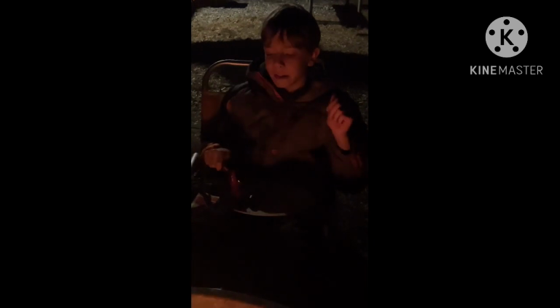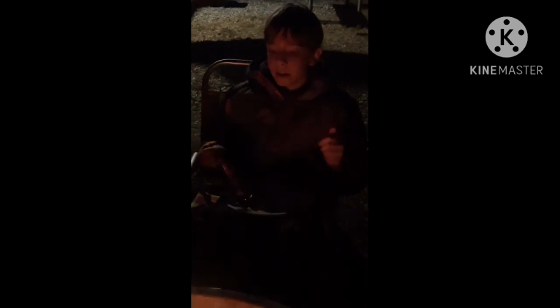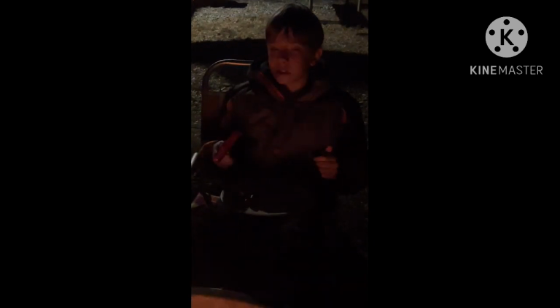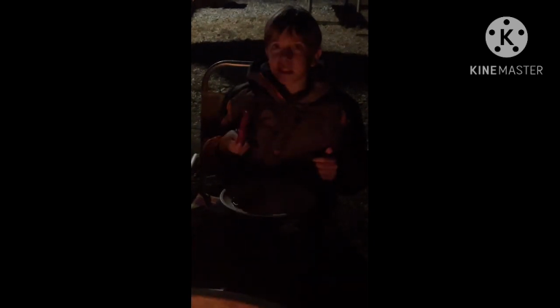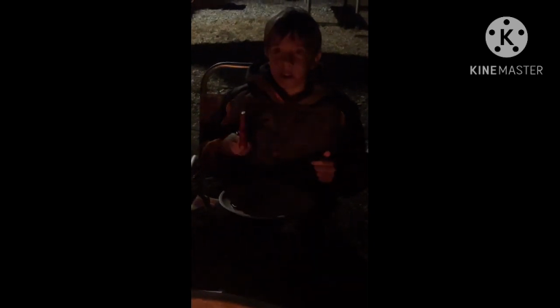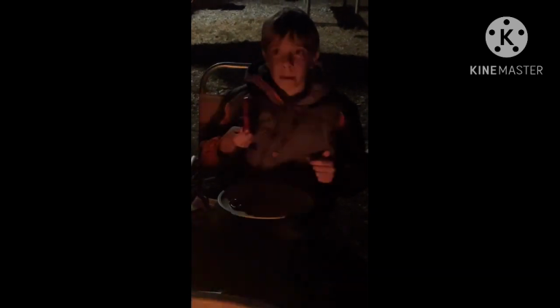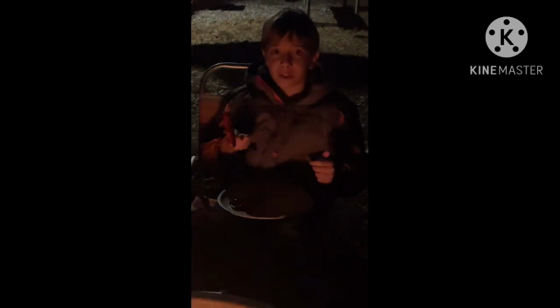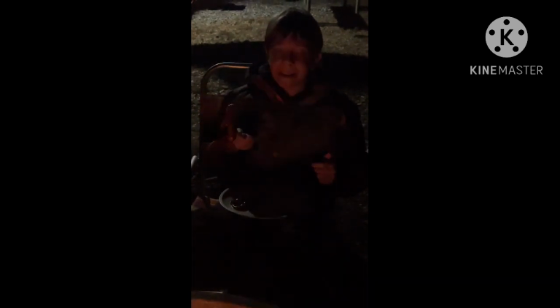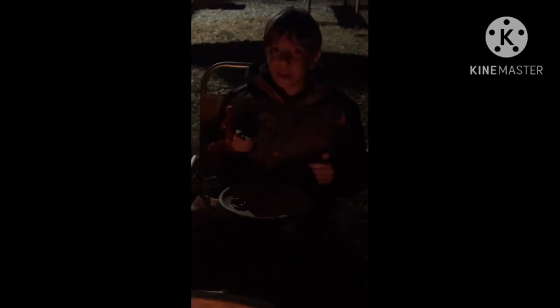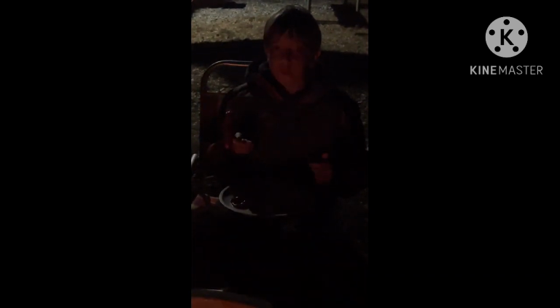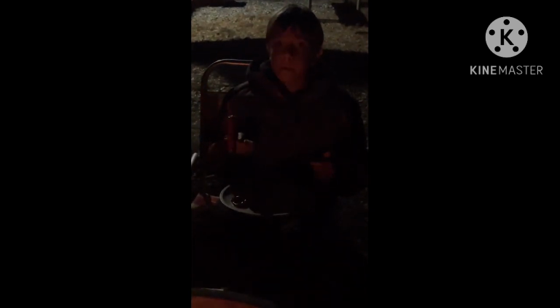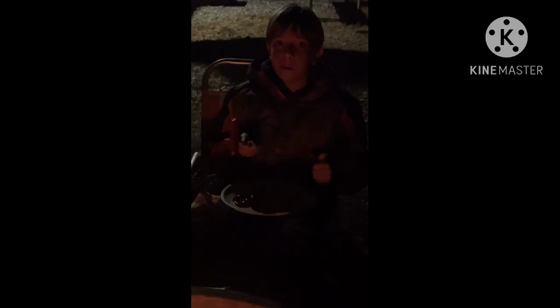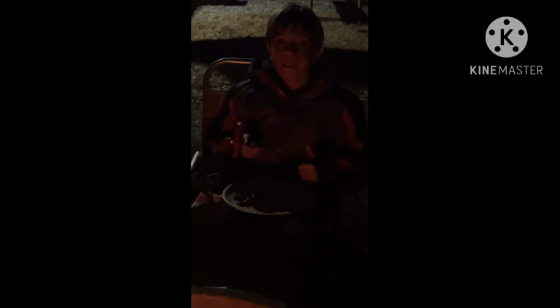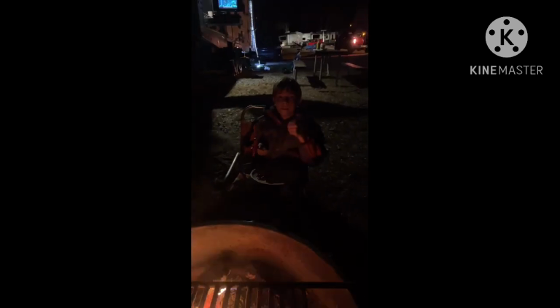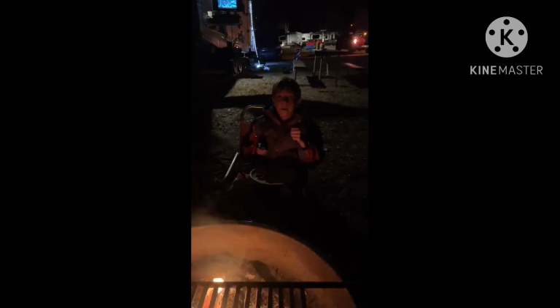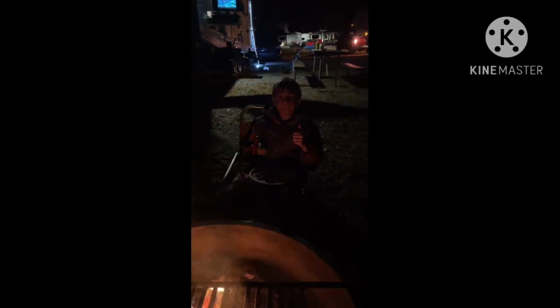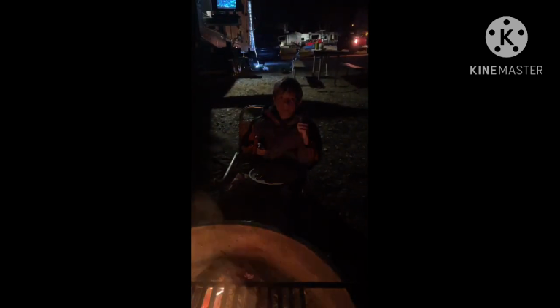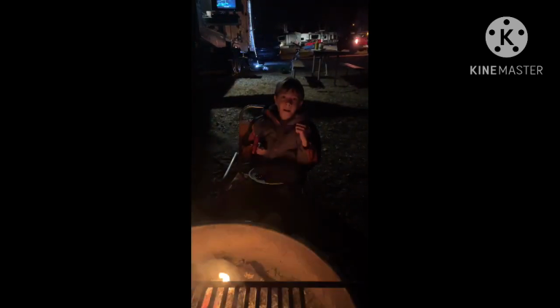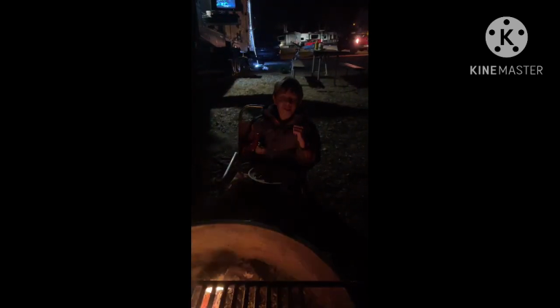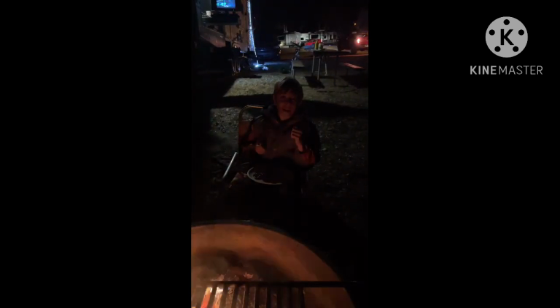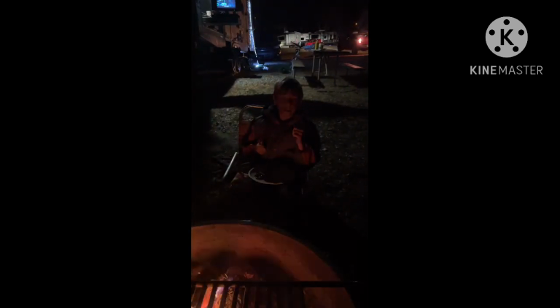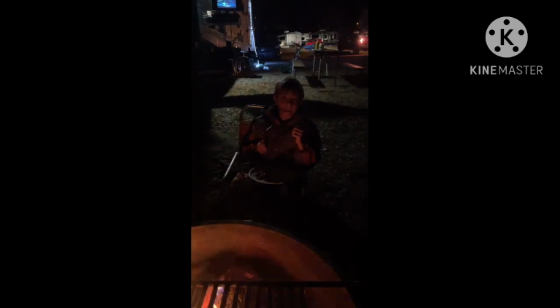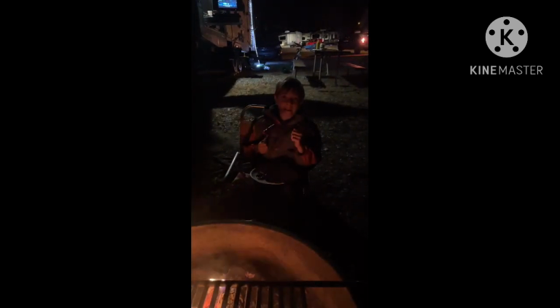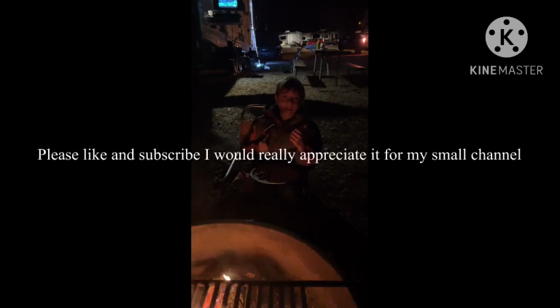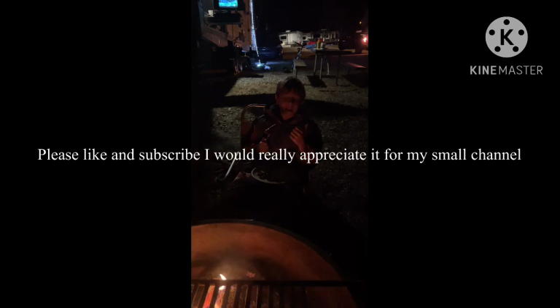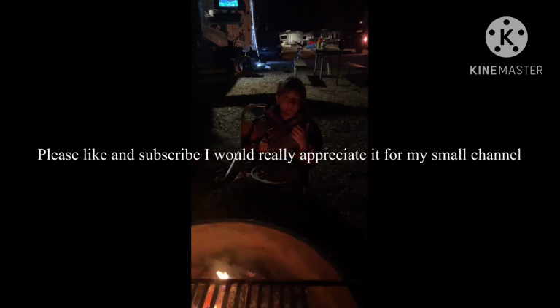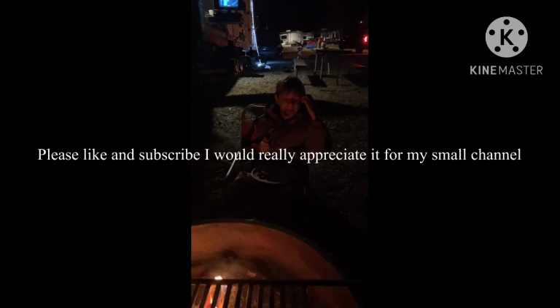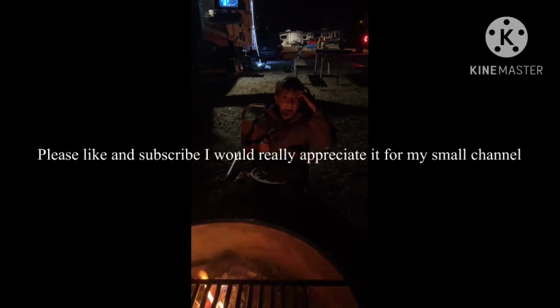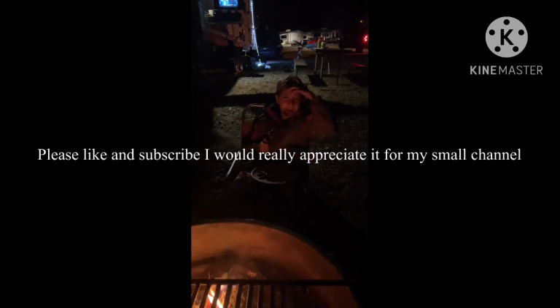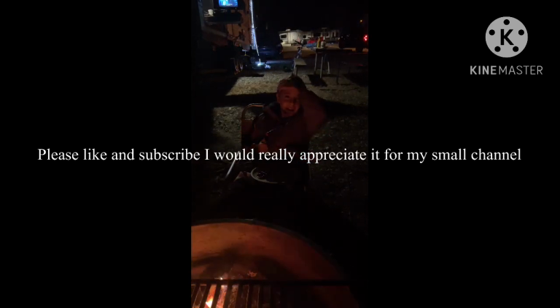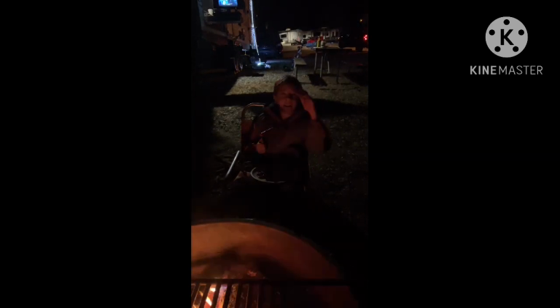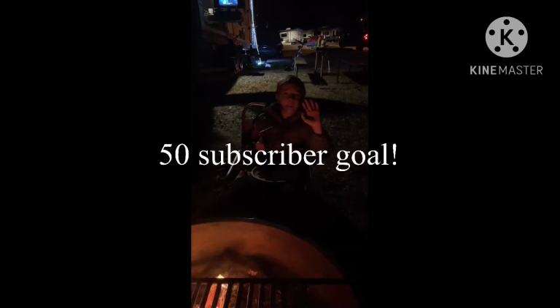If you ever had a question, yes — cooking over oak logs is a good idea. This is definitely better than anything else I've tried. Make sure to like and subscribe so we can get to 50 subscribers. Goodbye!